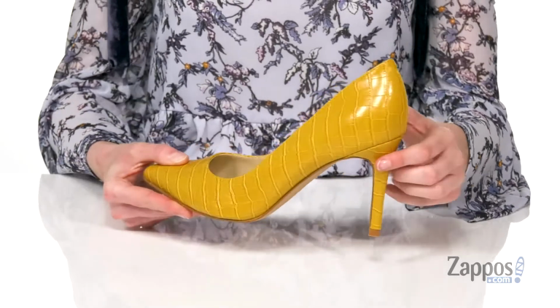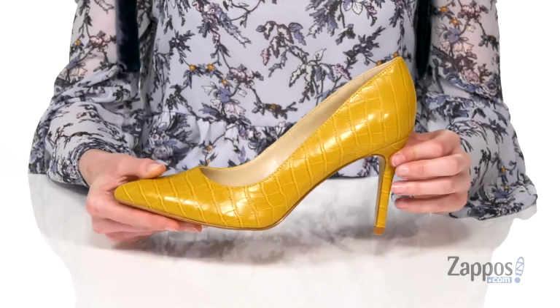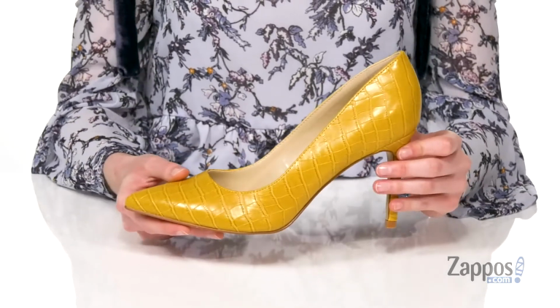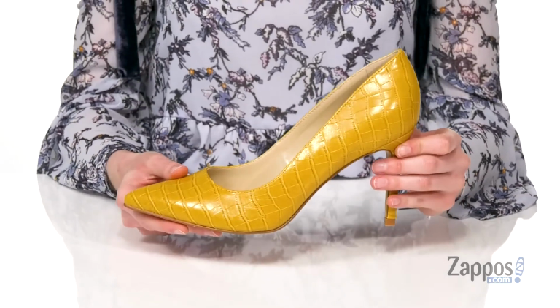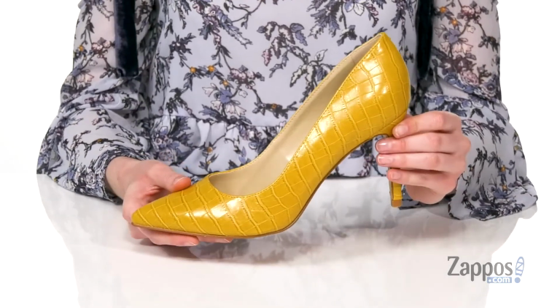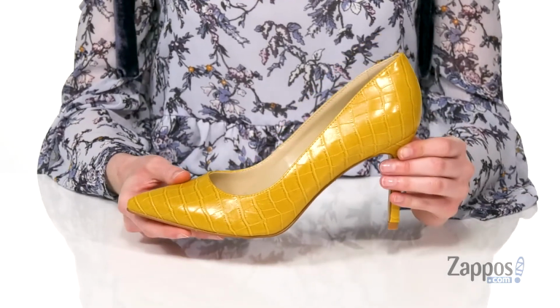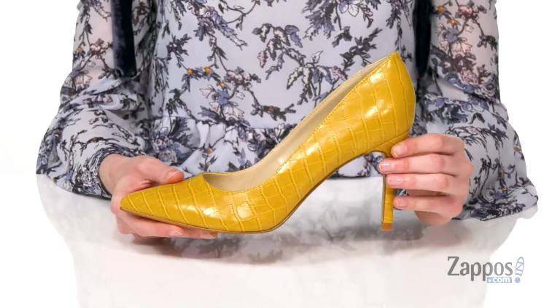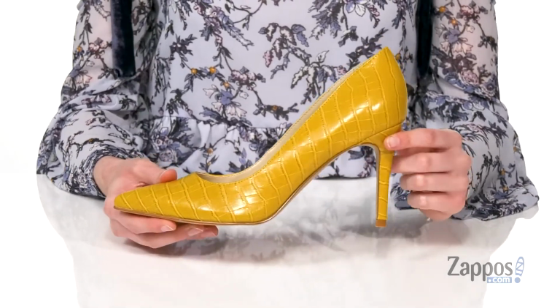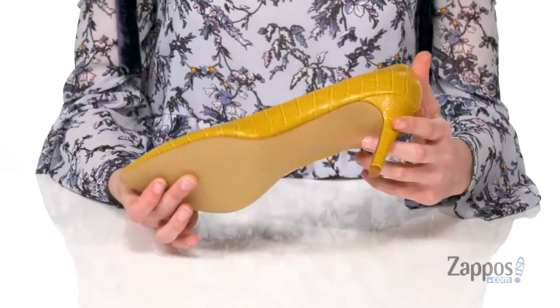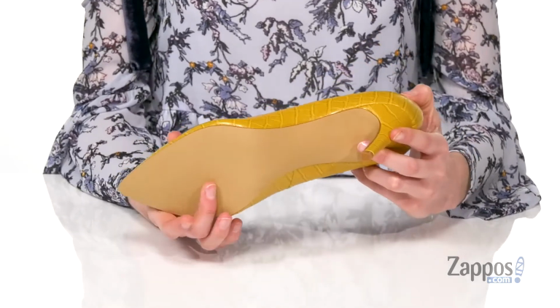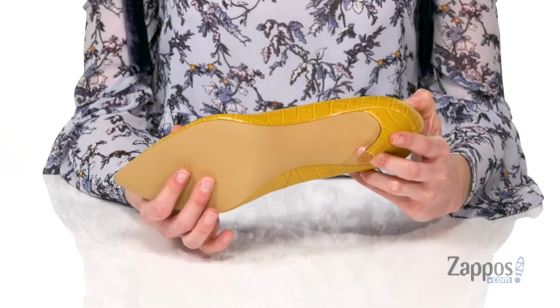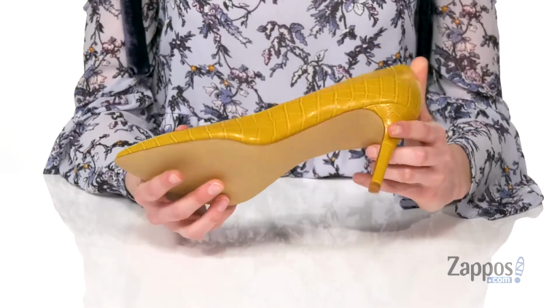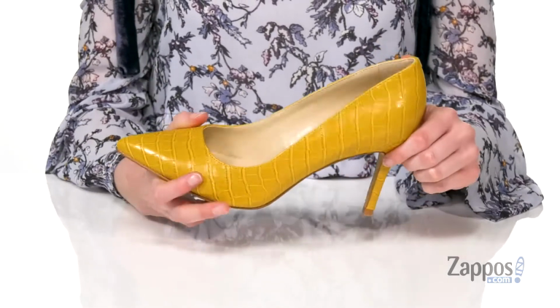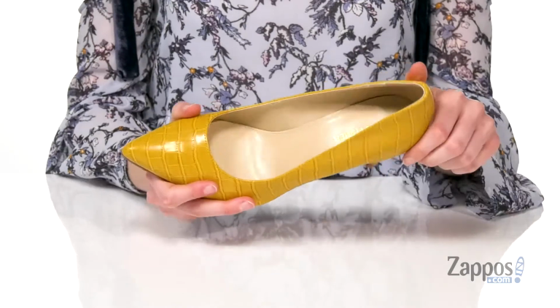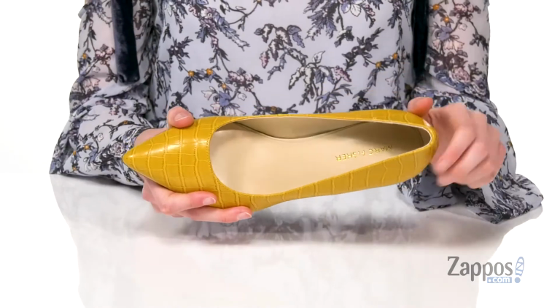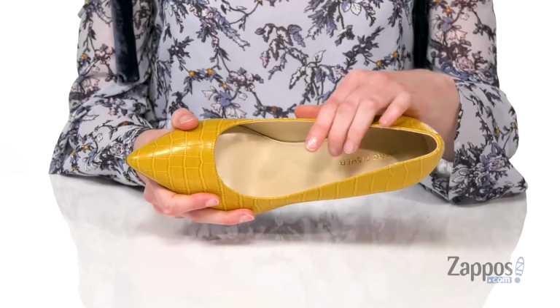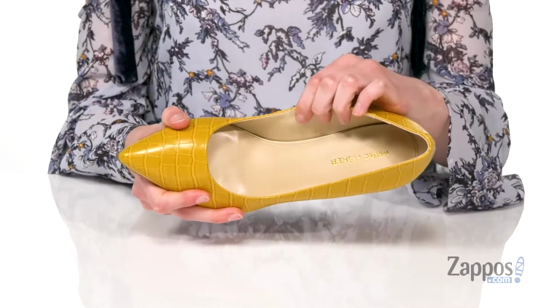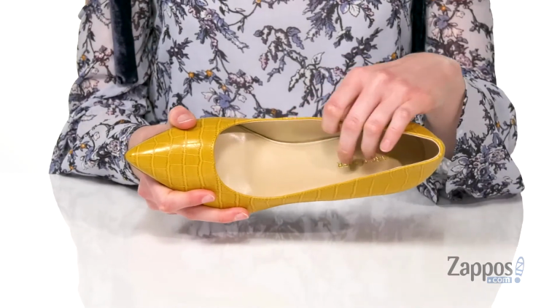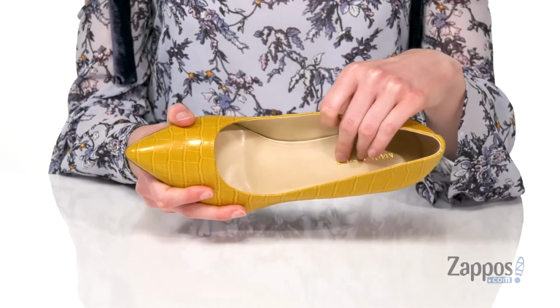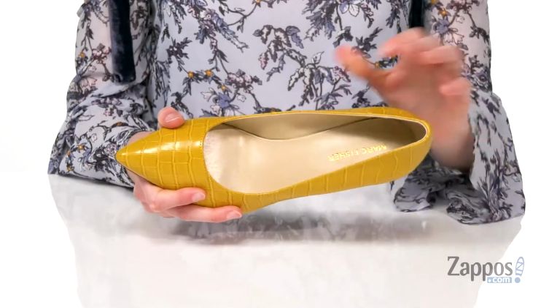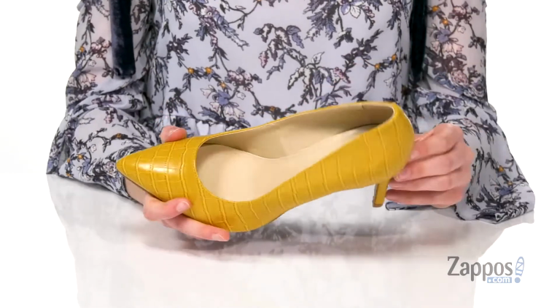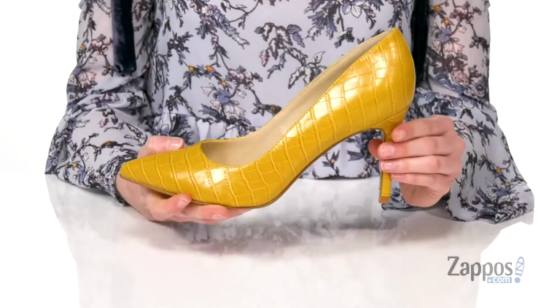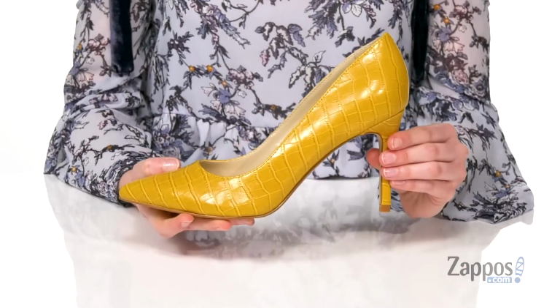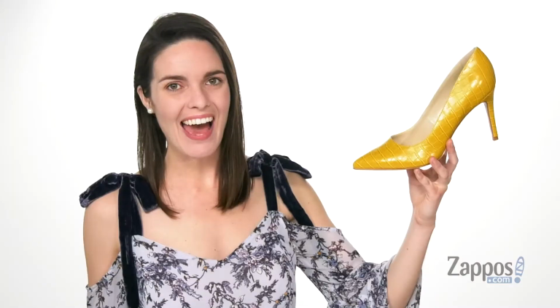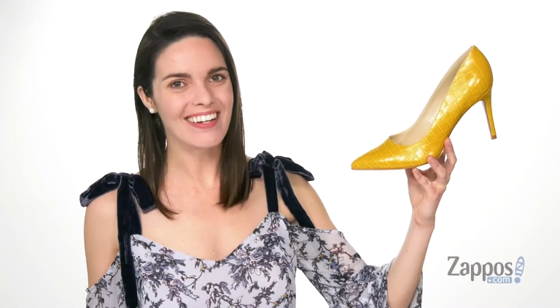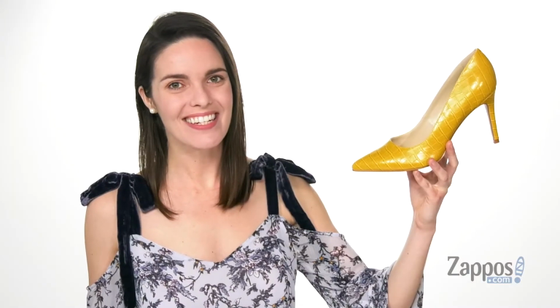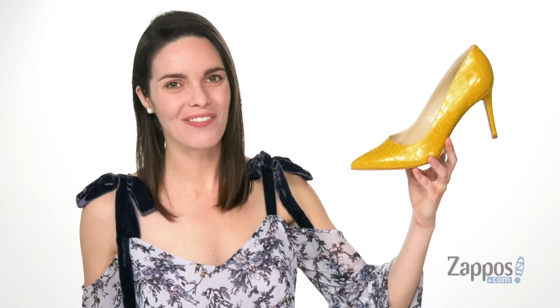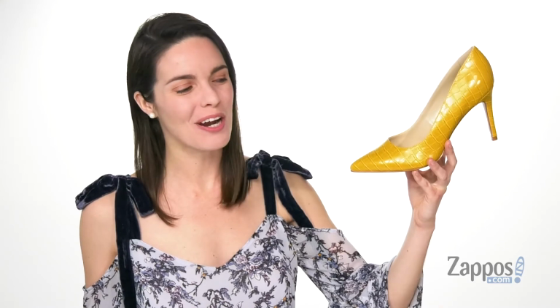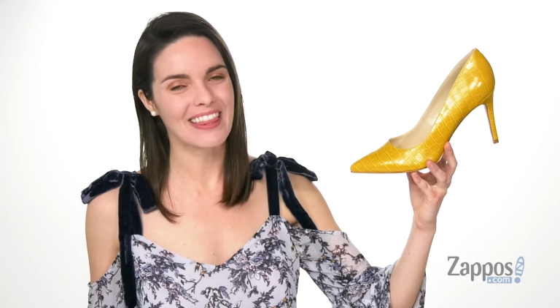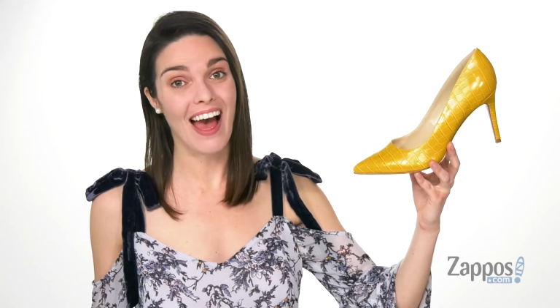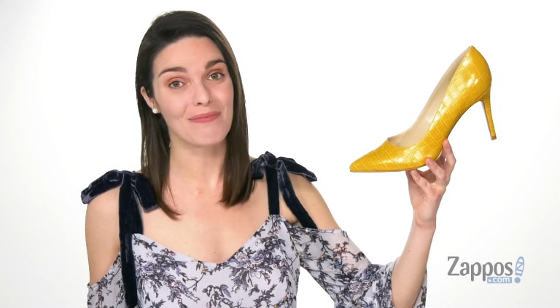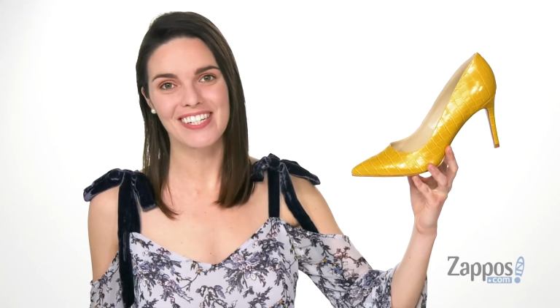I'd probably wear these out with some skinny medium wash jeans. Lightly textured outsole underneath, and inside is a smooth lining with a lightly padded footbed. Add a little zest to your wardrobe with this style from Mark Fisher.